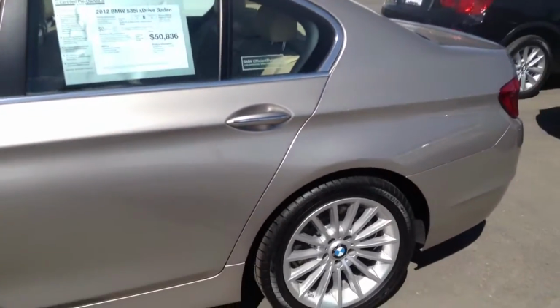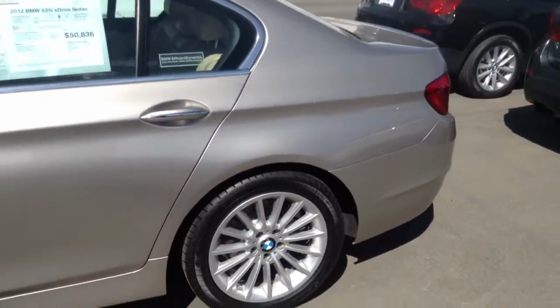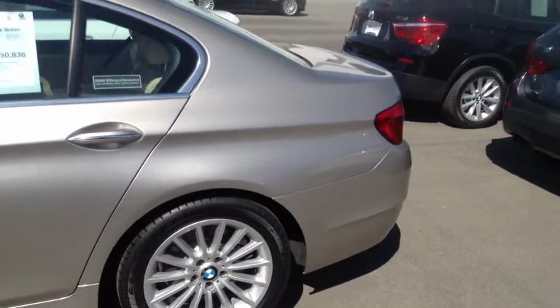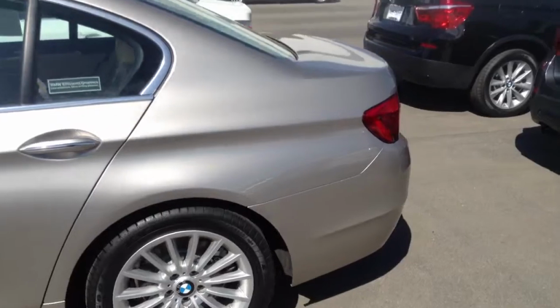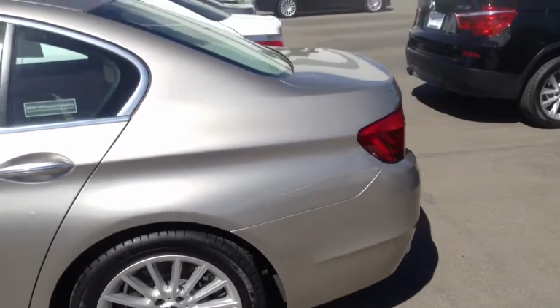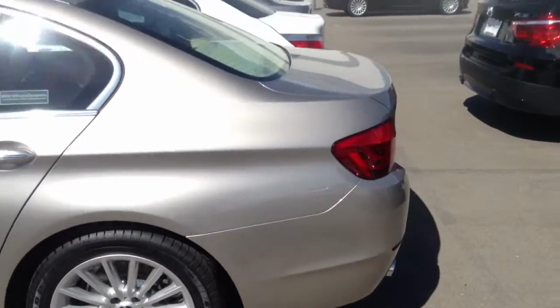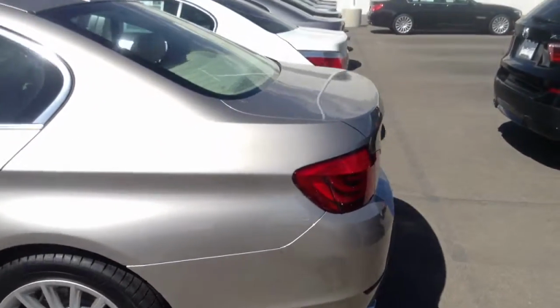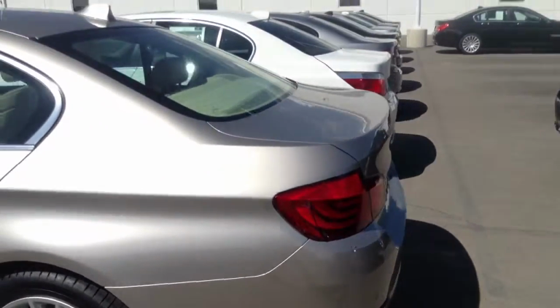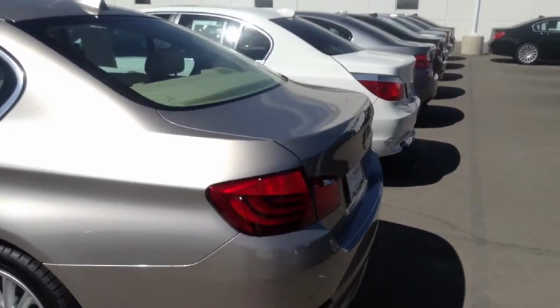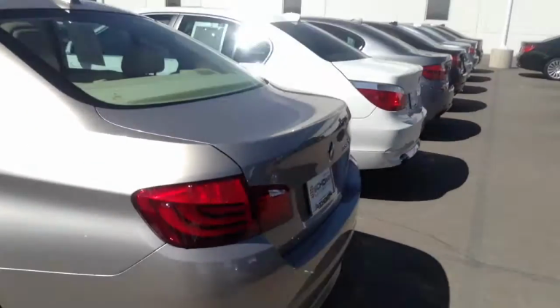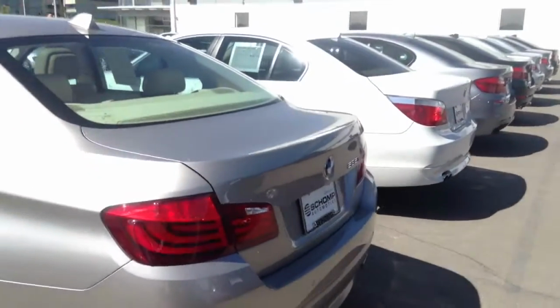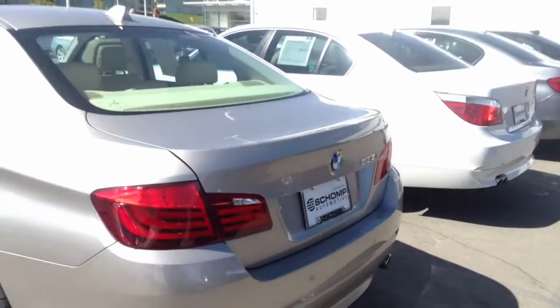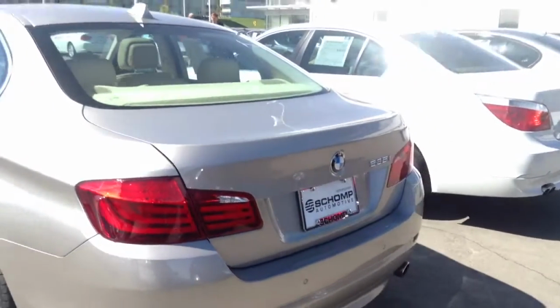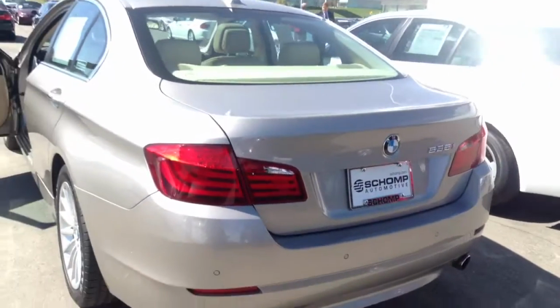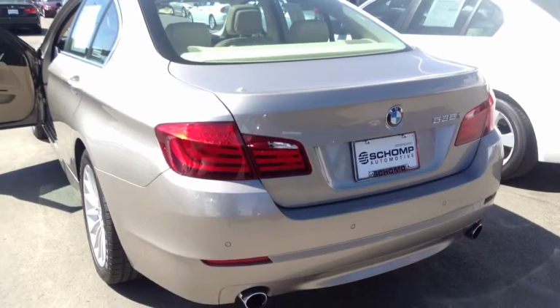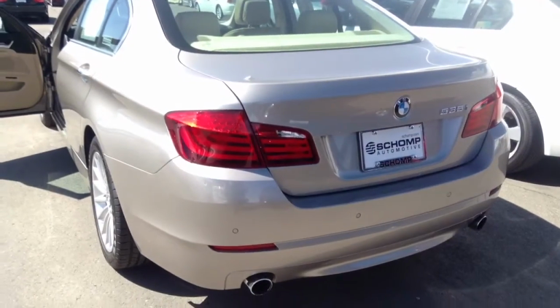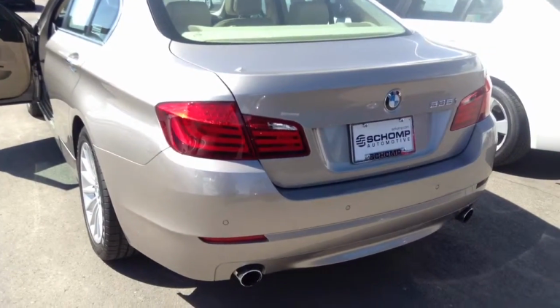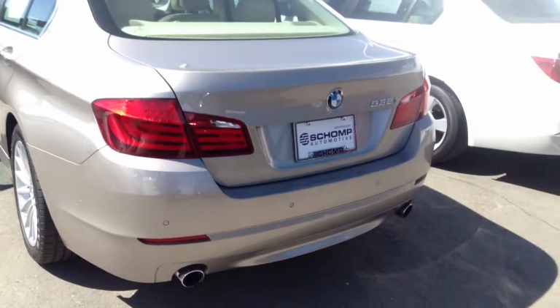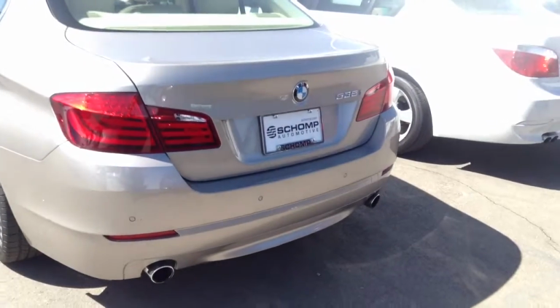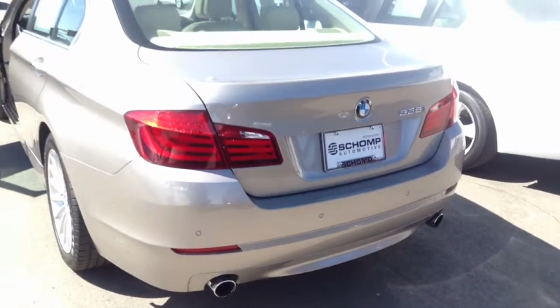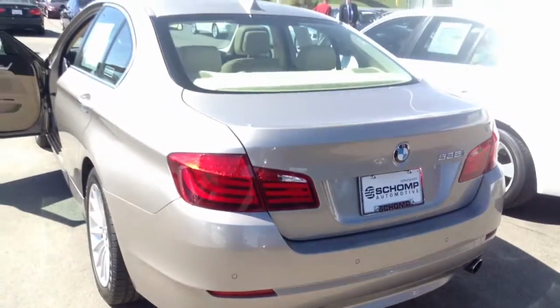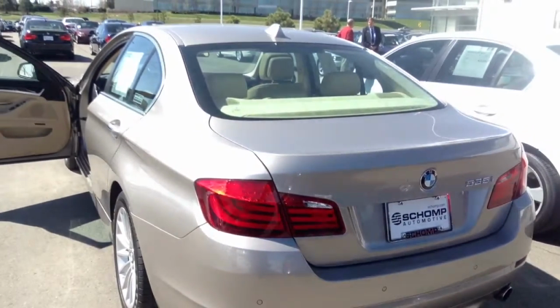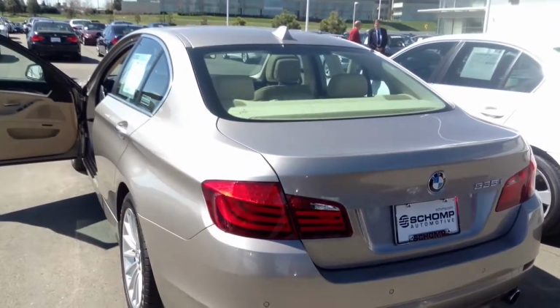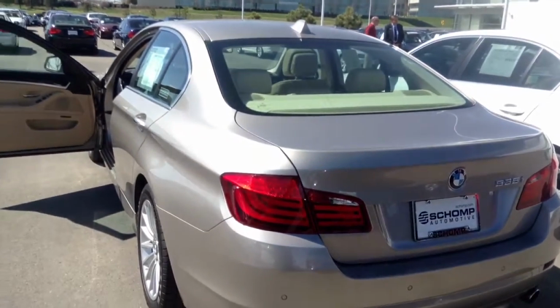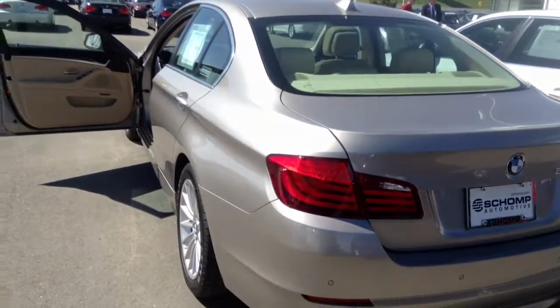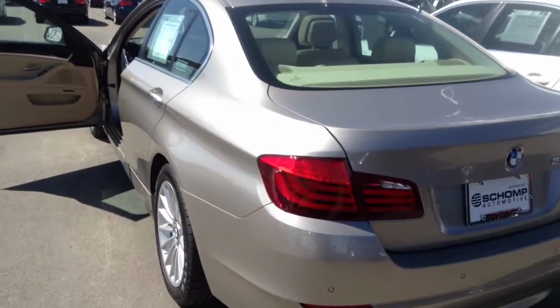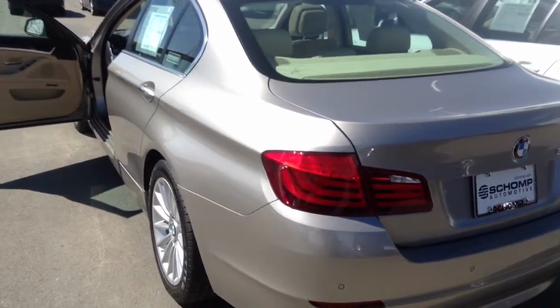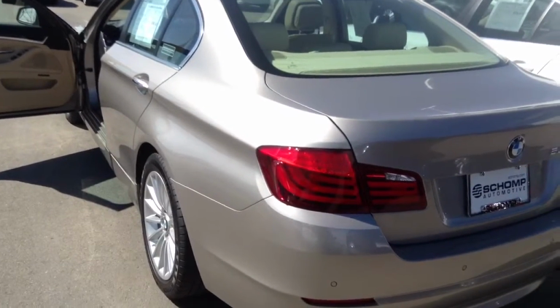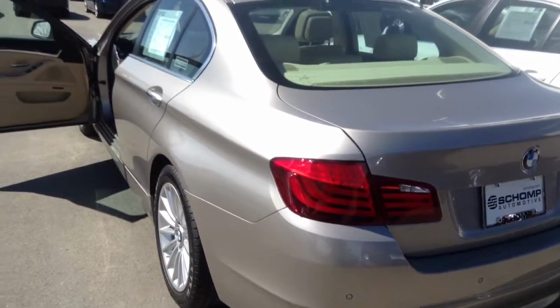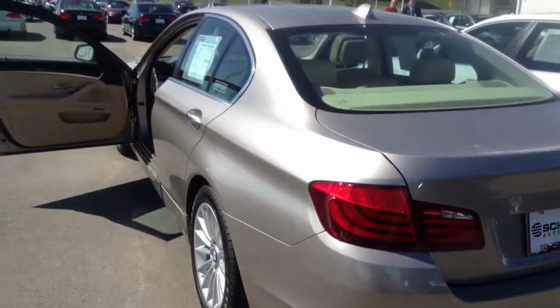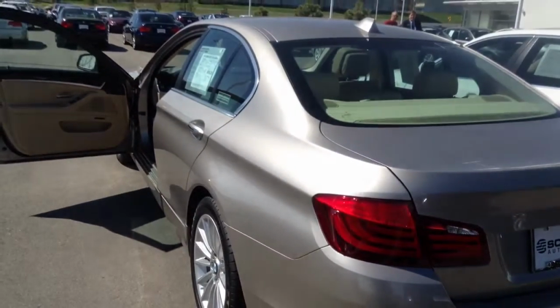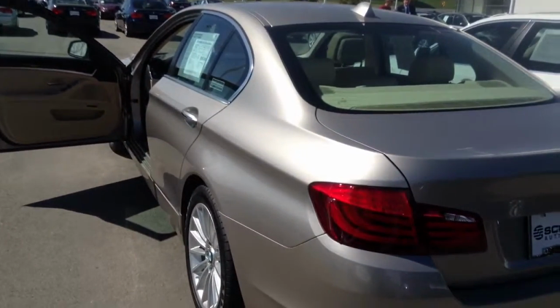So hopefully you're getting a good look at this car. Like I said, it's in very nice condition. If you'd like to come down and take a drive, let me know — 303-730-1300. I'd be happy to help you out.